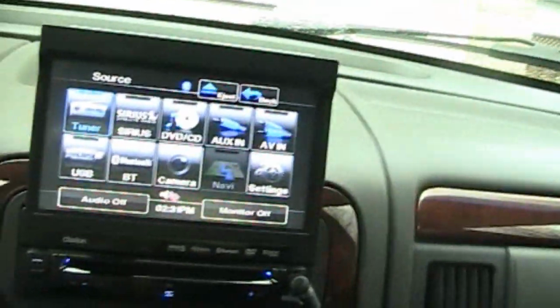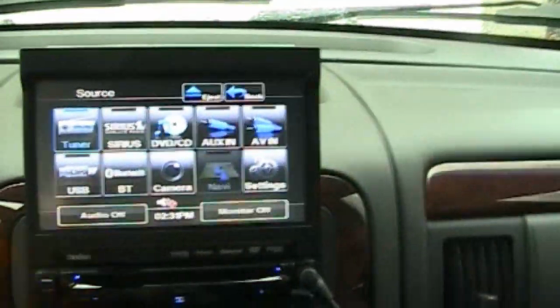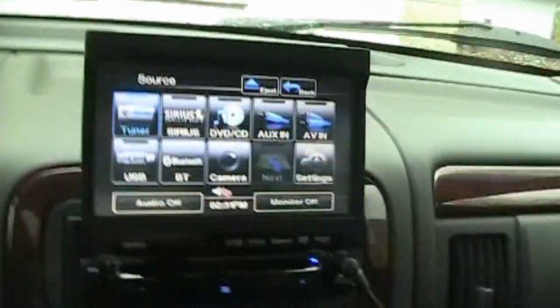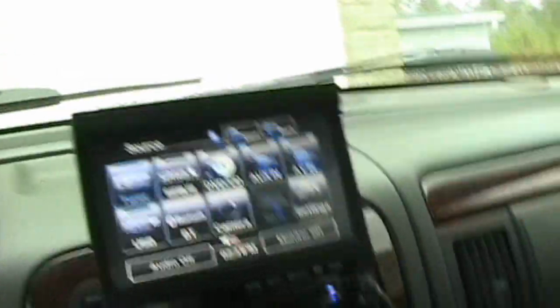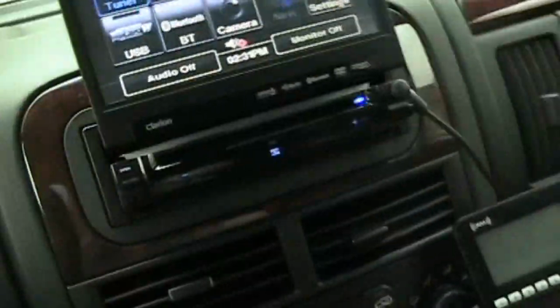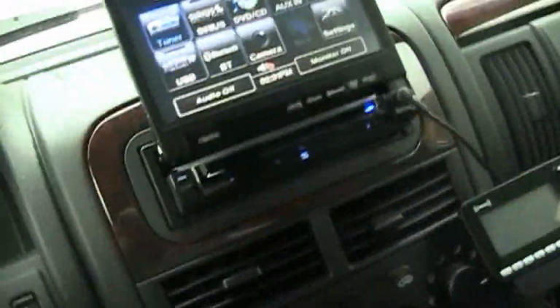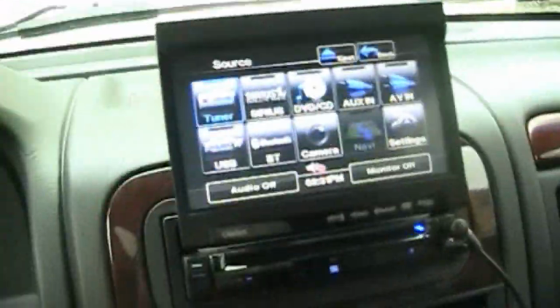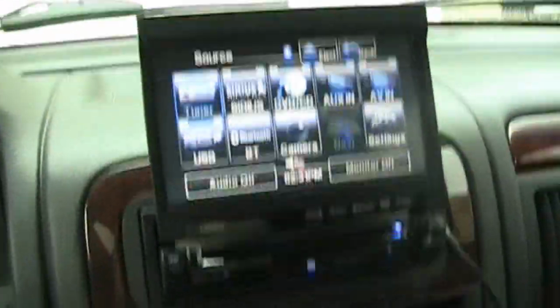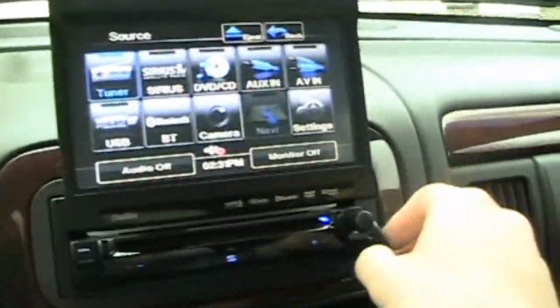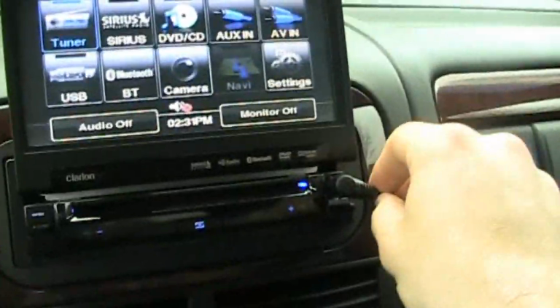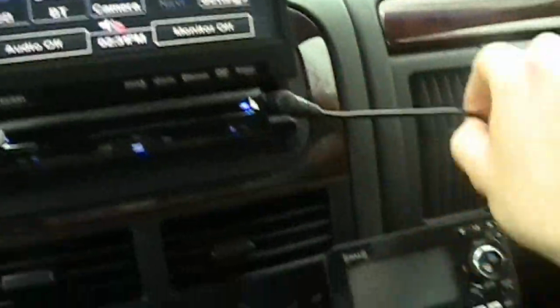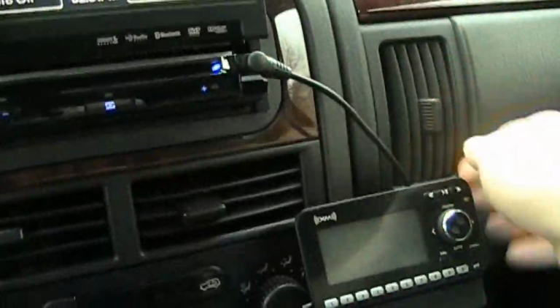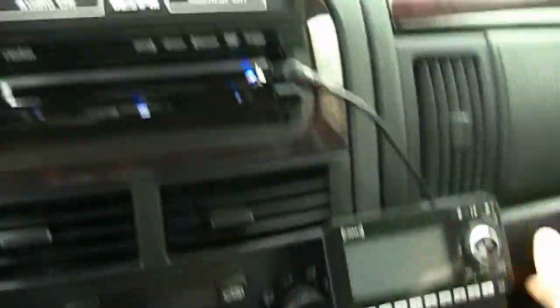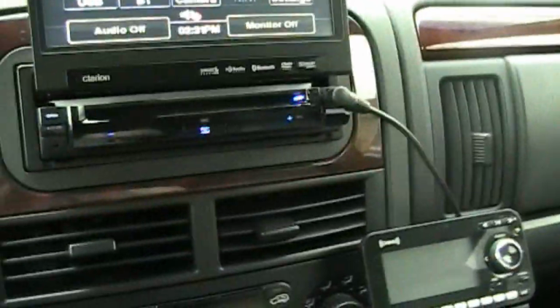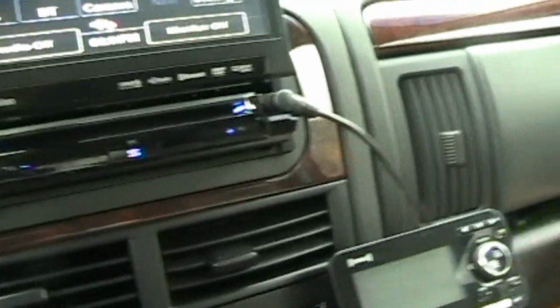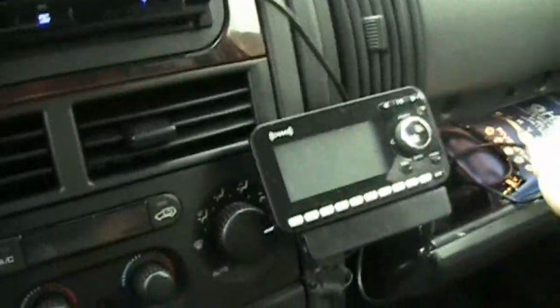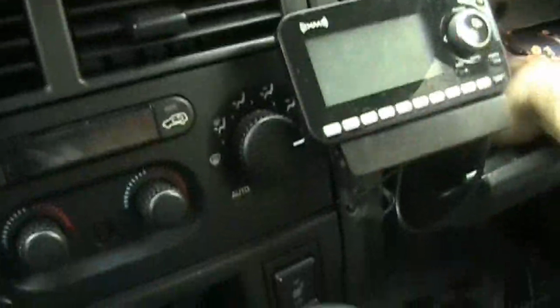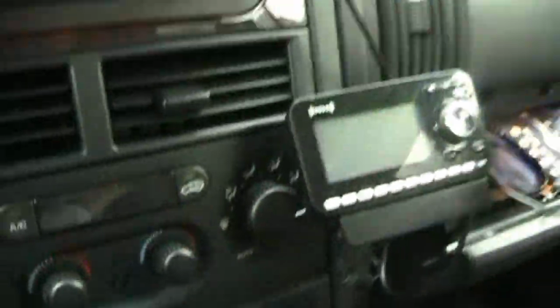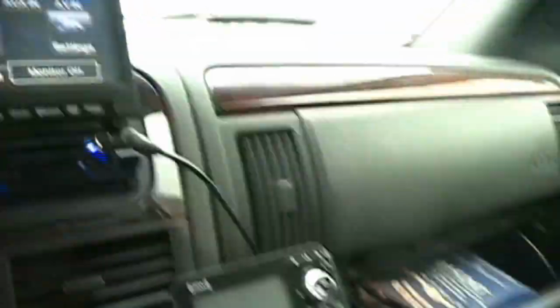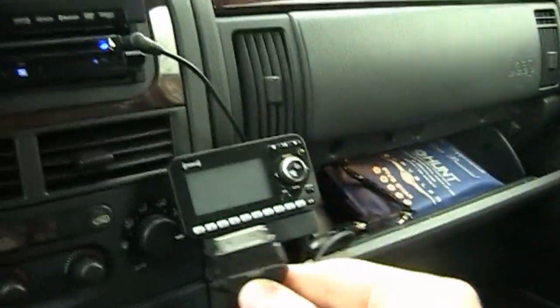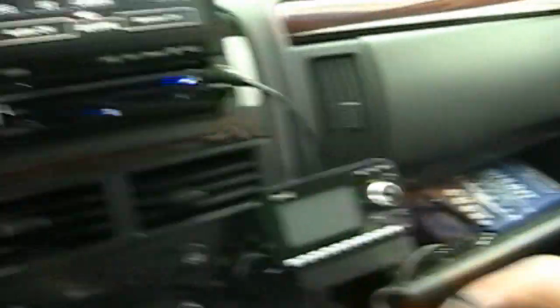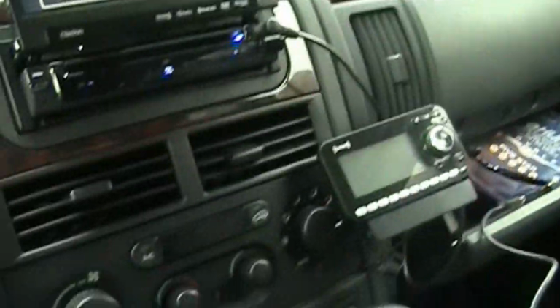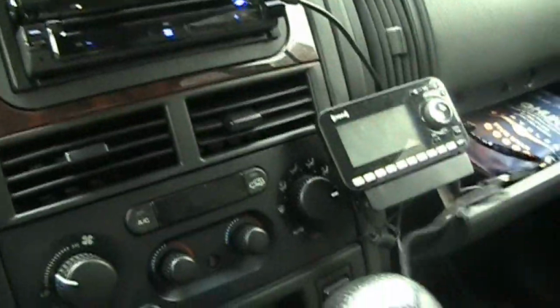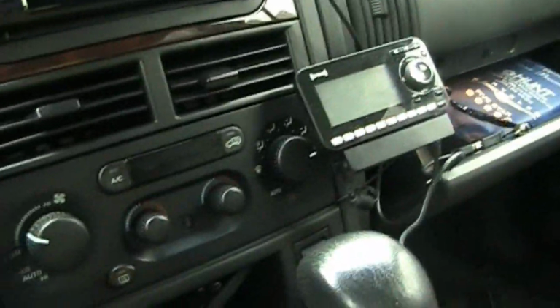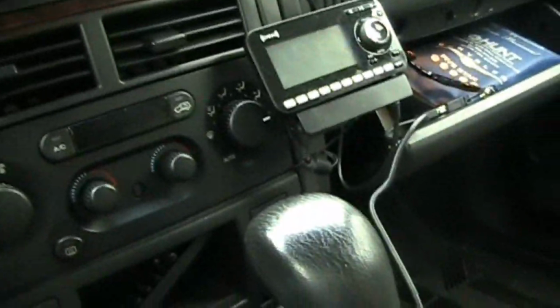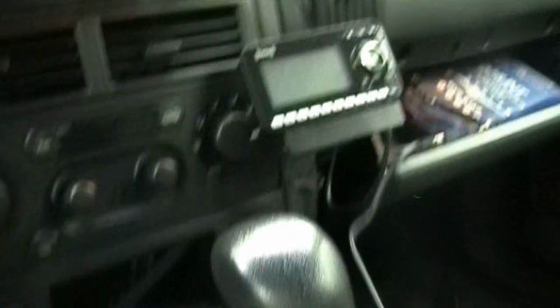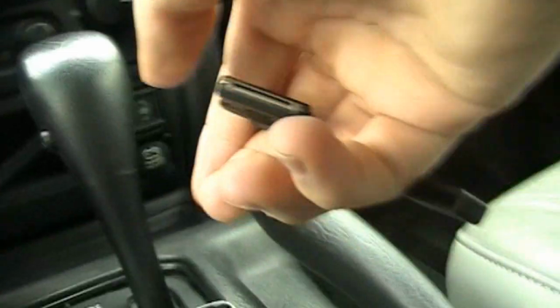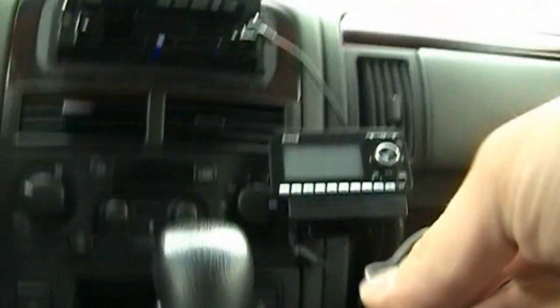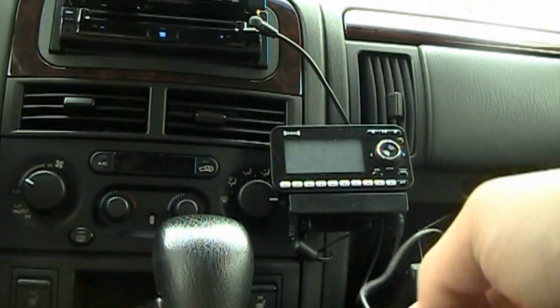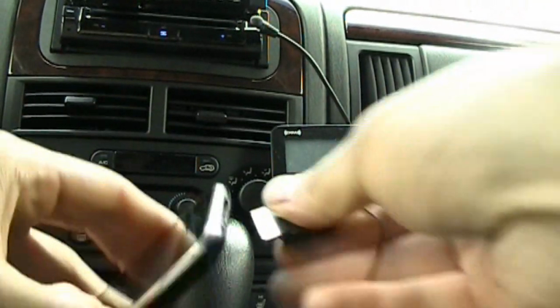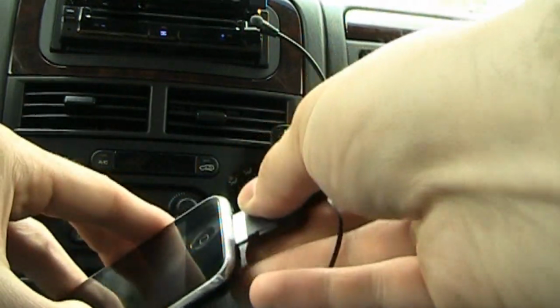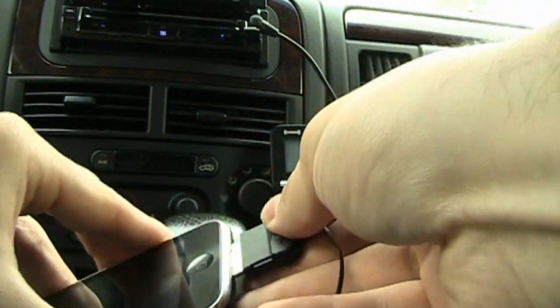It has Bluetooth so my phone hooks up to it, and it also has a microphone built-in right here so I can use hands-free. USB as well. Remember before I used to have my audio plugged in through this — well now it's just my satellite radio in the glove box. I got my iPod hookup, just plug that in real quick to show you the interface.